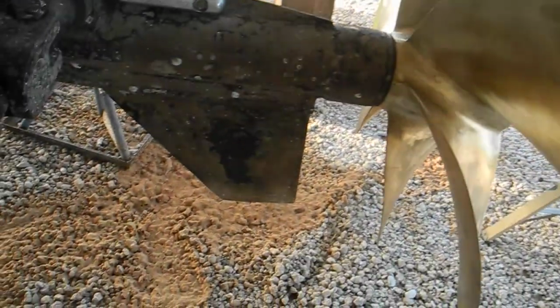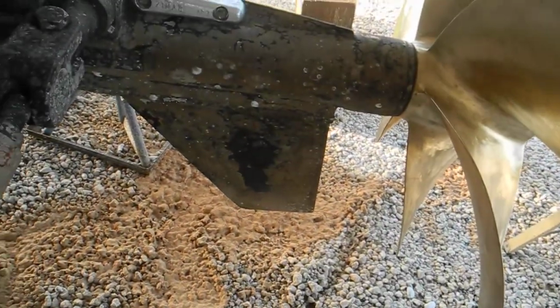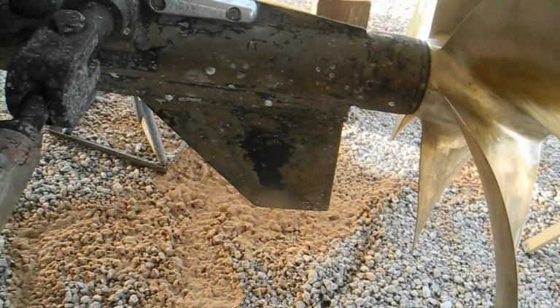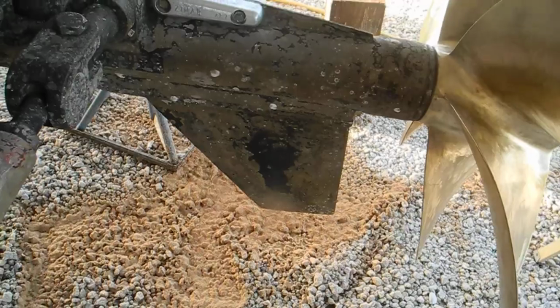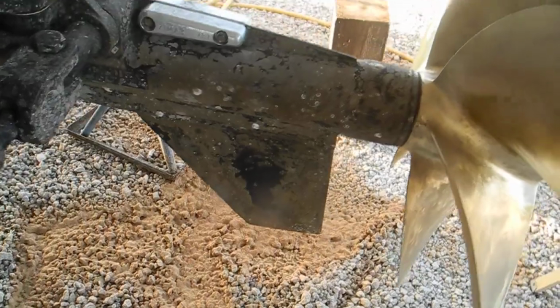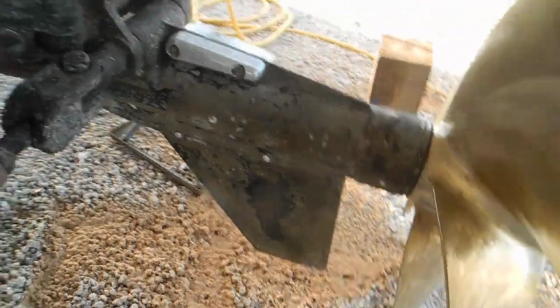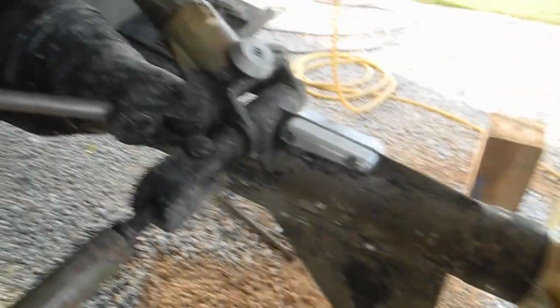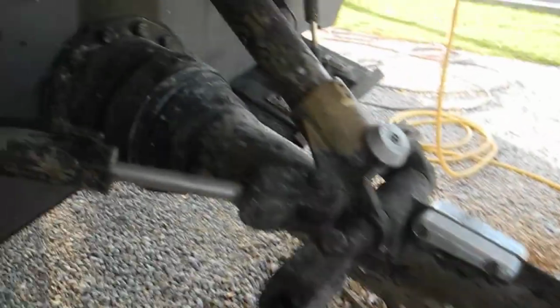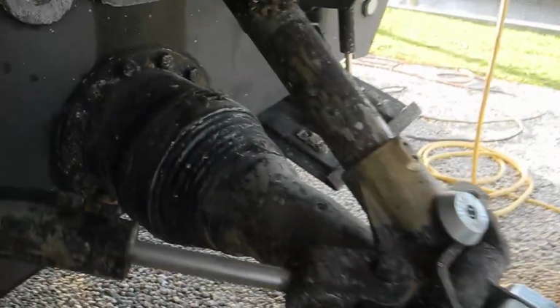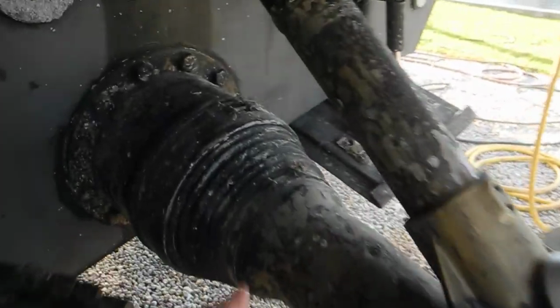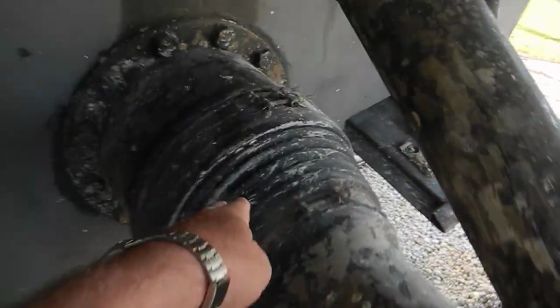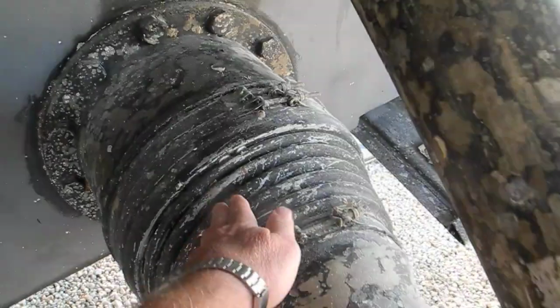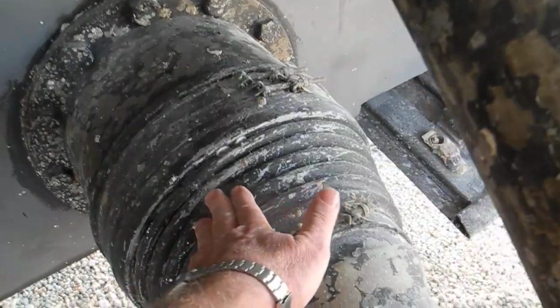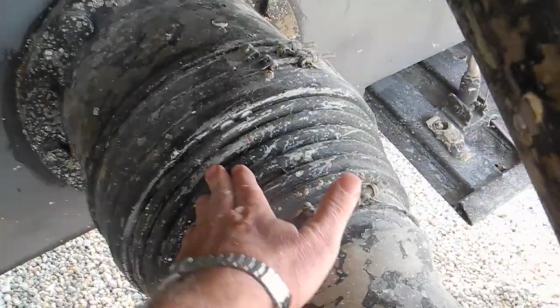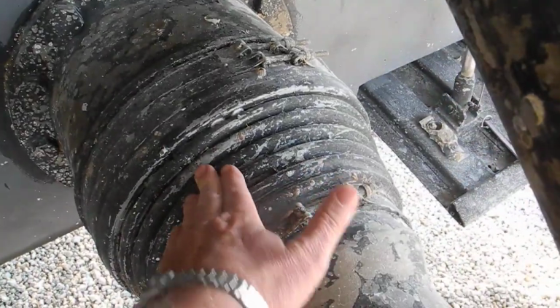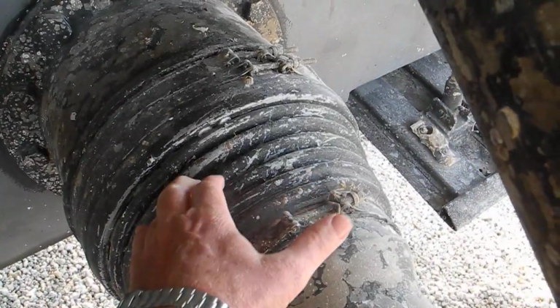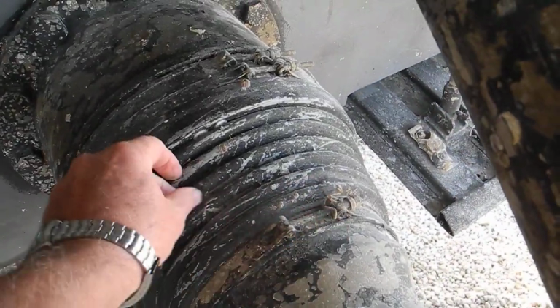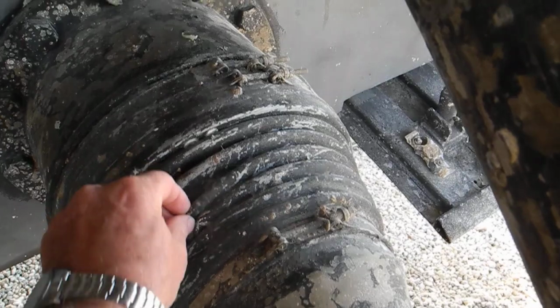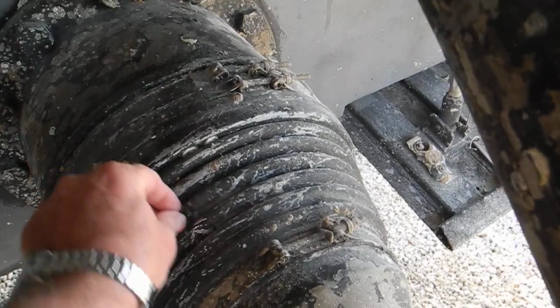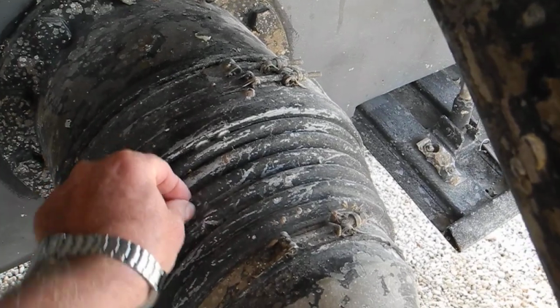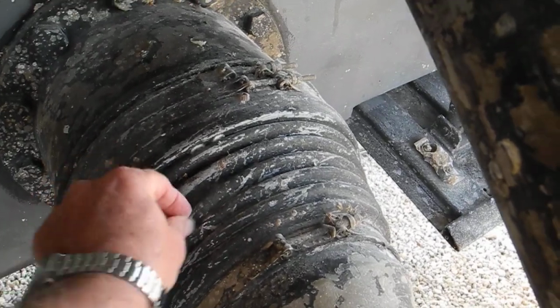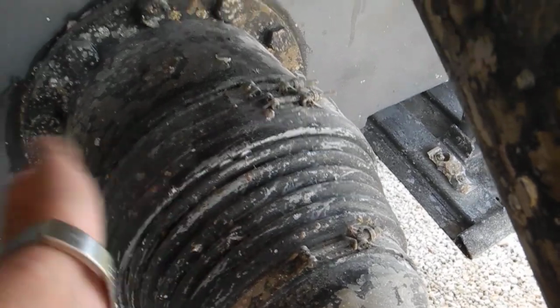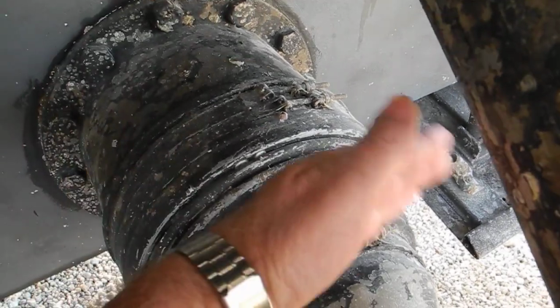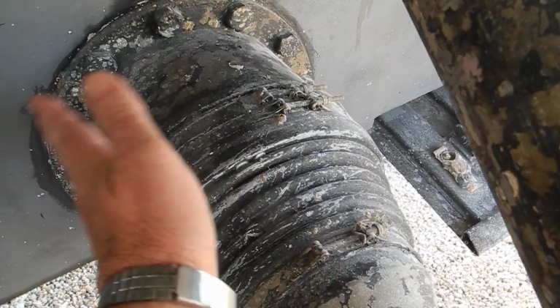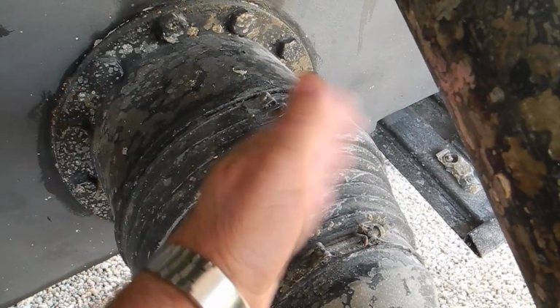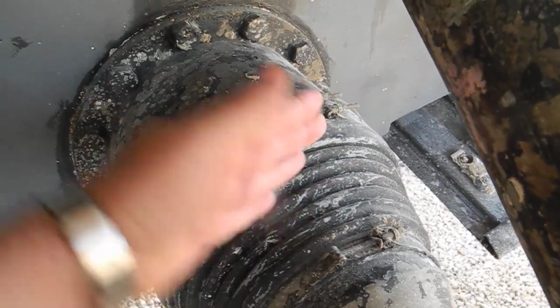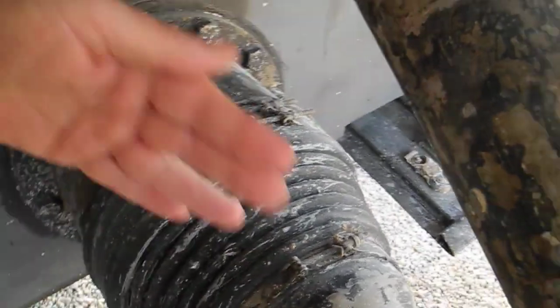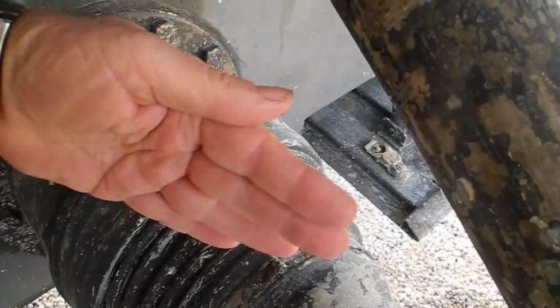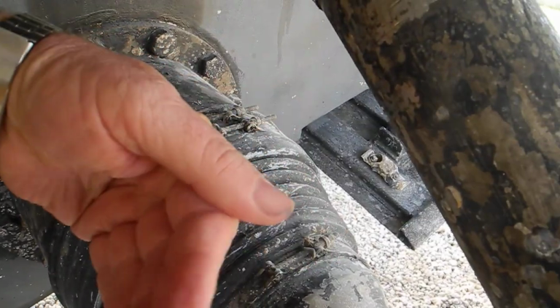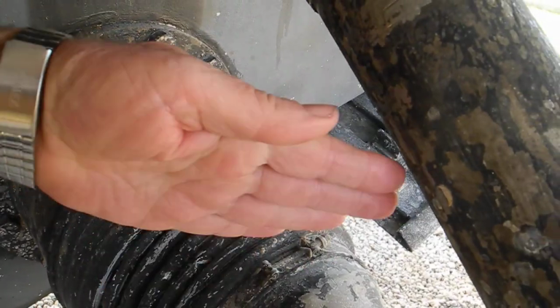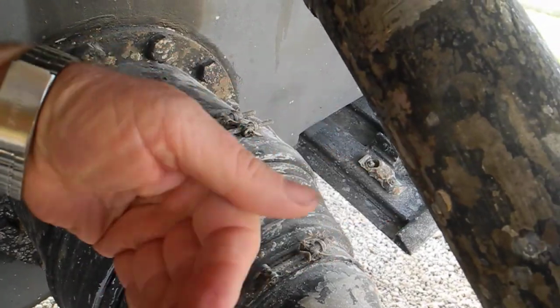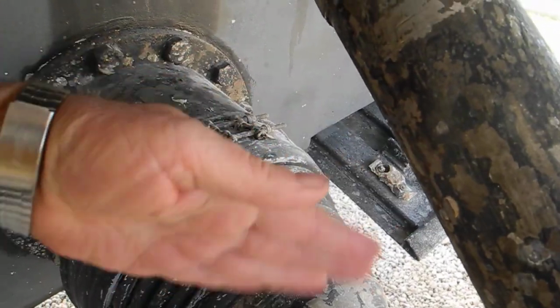Got a little bit of a dagger there. This is a rubber bellows — you can see it's moving. So that allows it to move back and forth, or actually move this way back and forth.